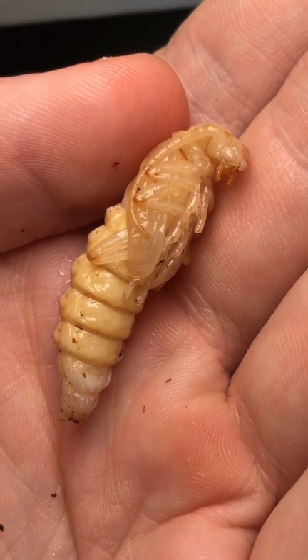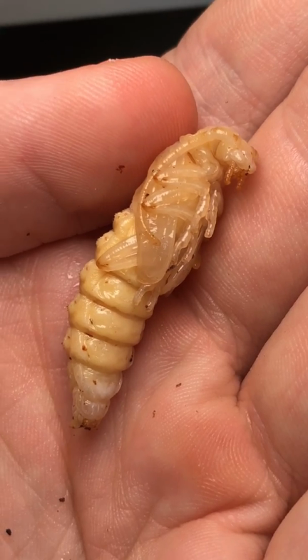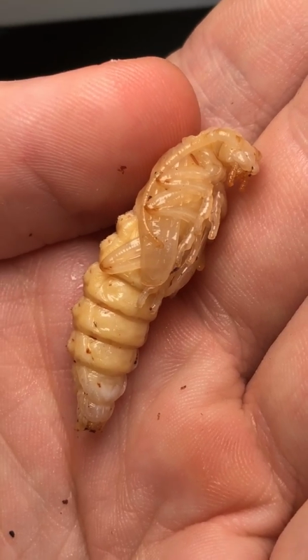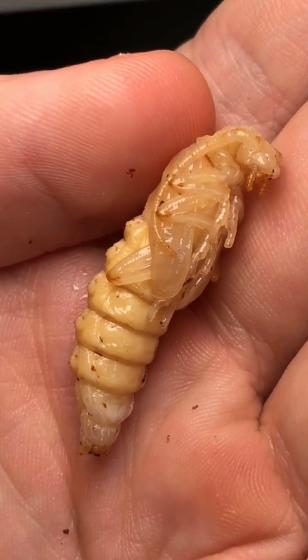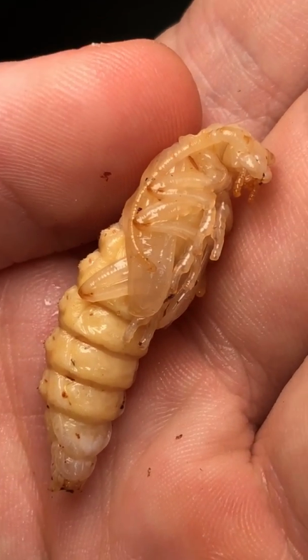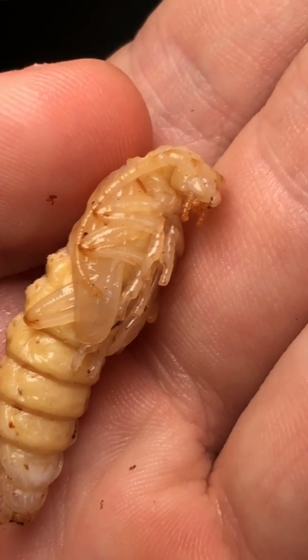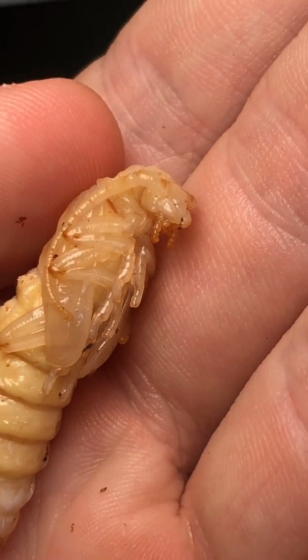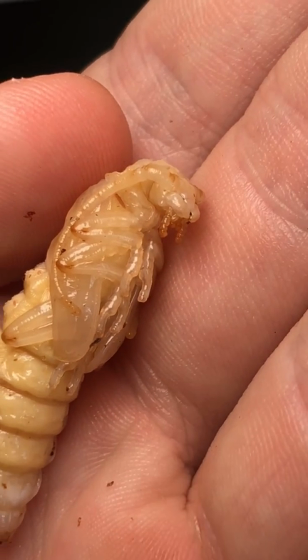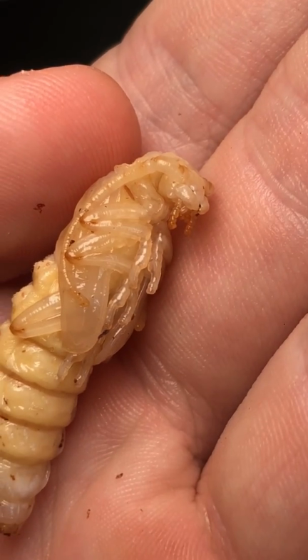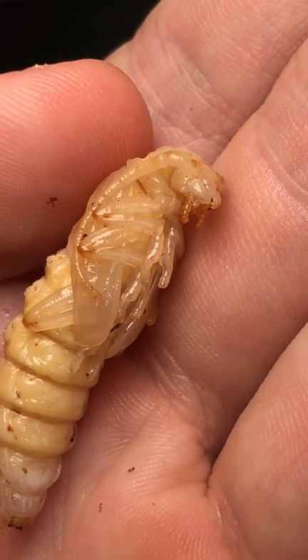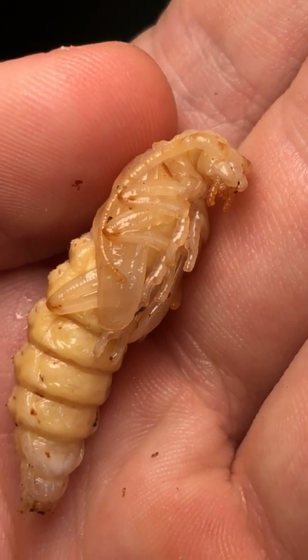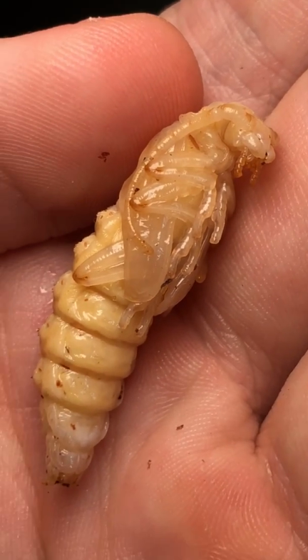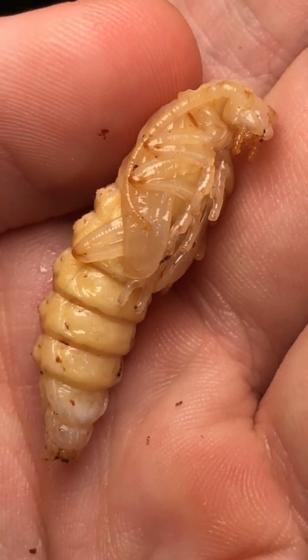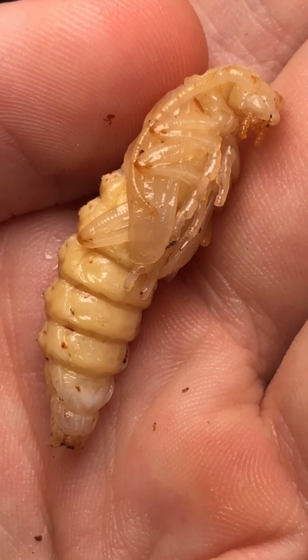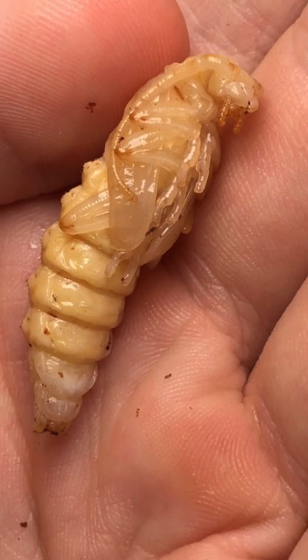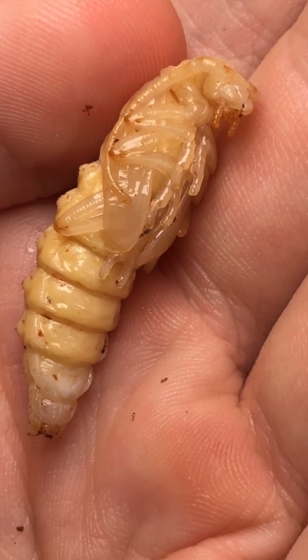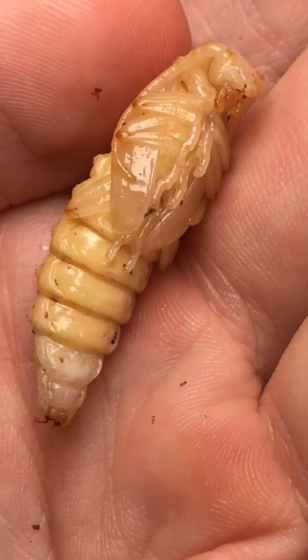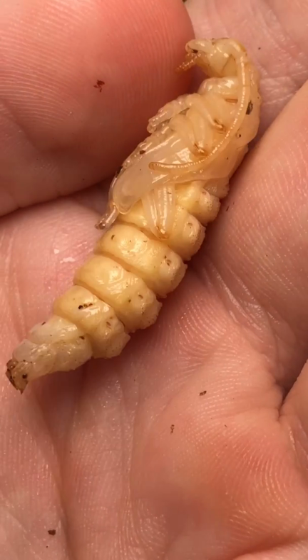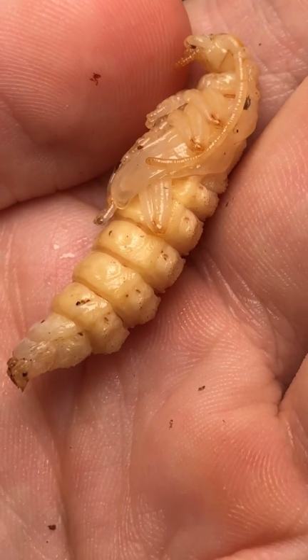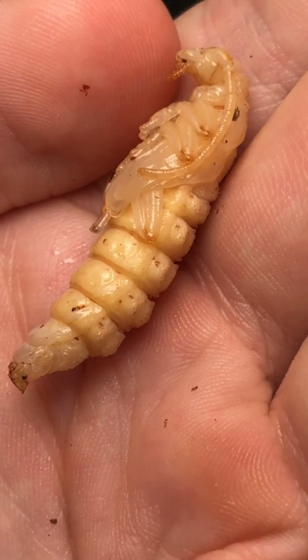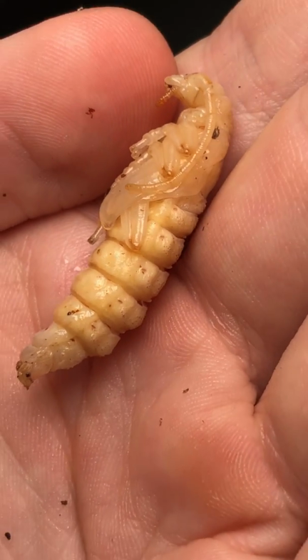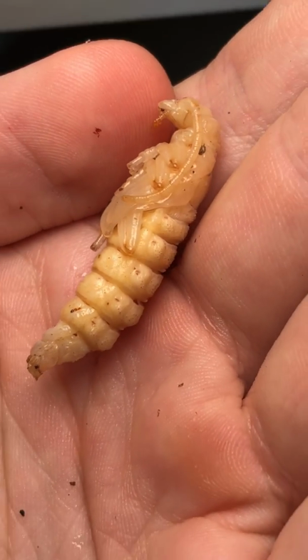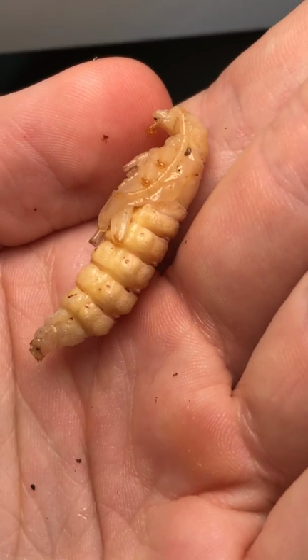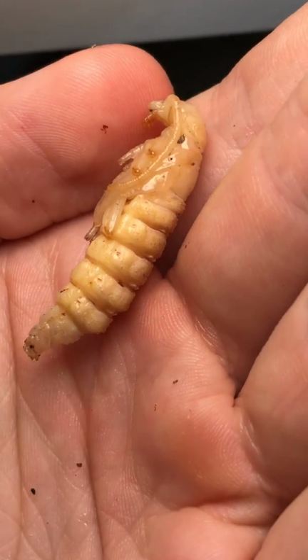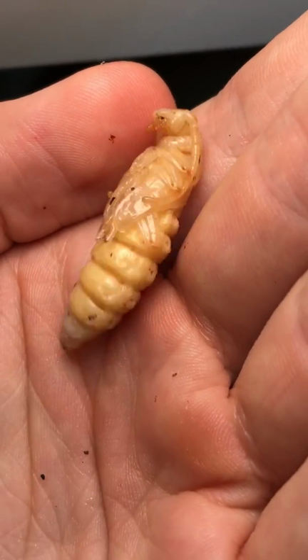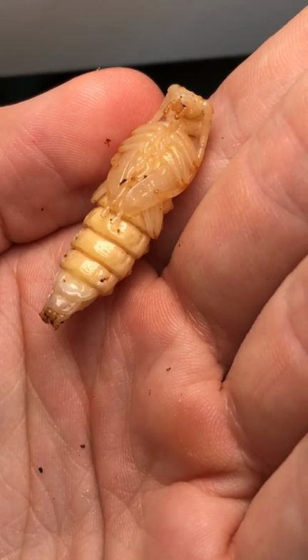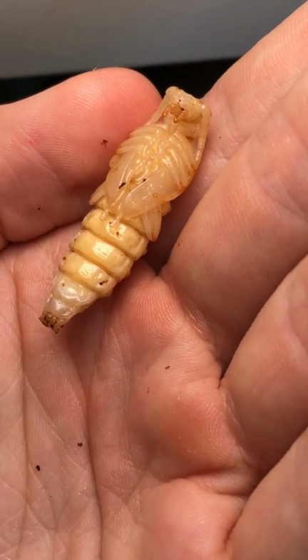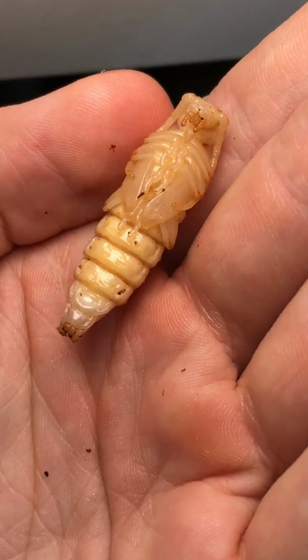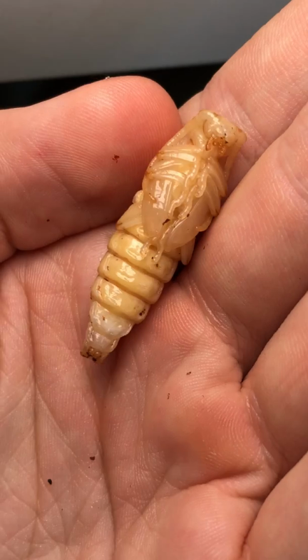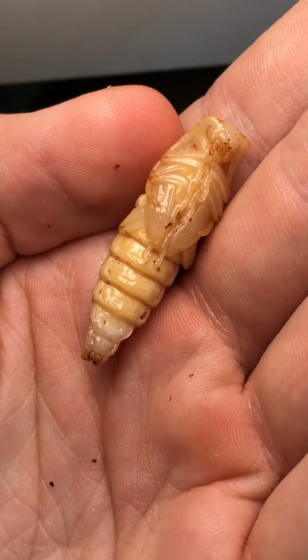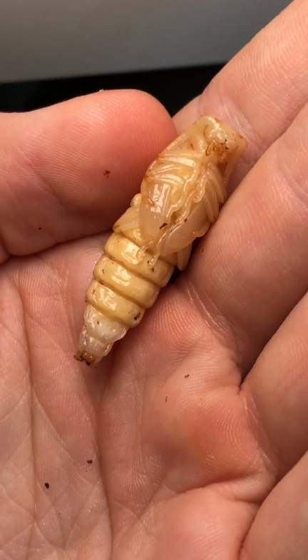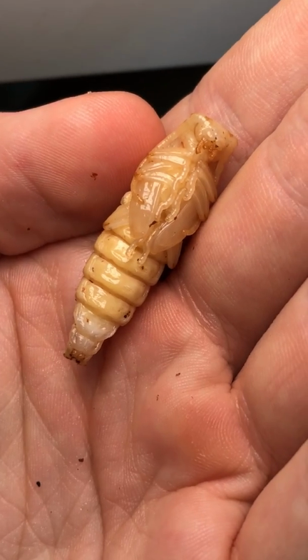If you look closely at its side, you can see some long antennae growing out of its head. You can also see its six legs and some sort of other organ that's protruding out, but I'm not sure what it is.